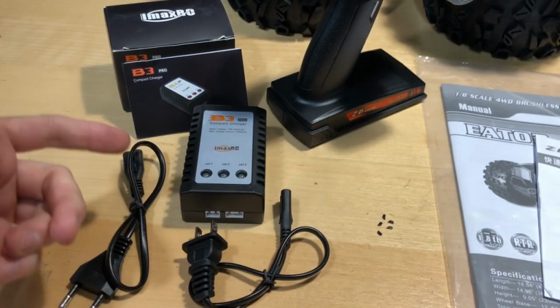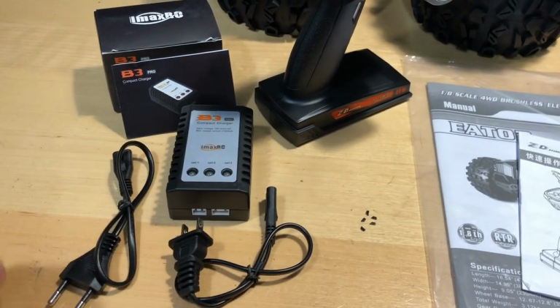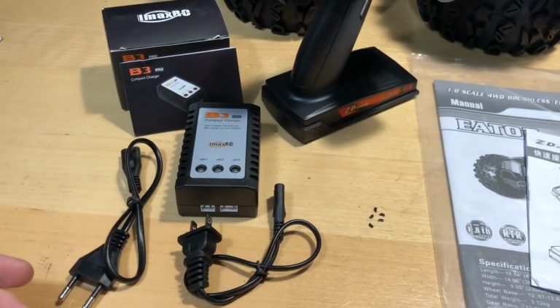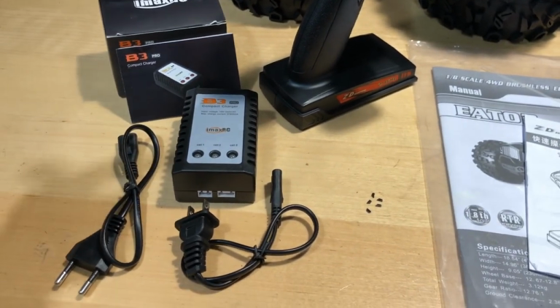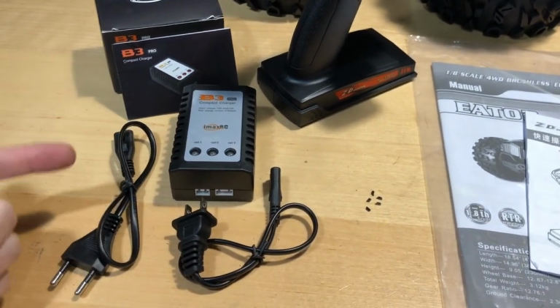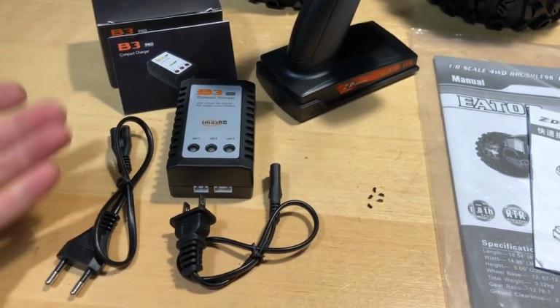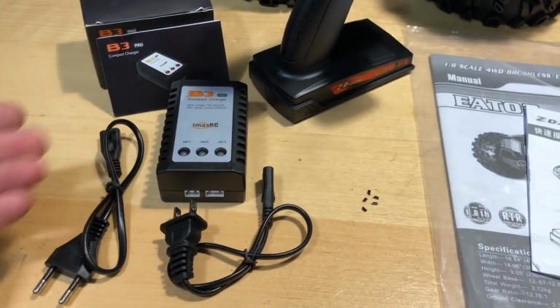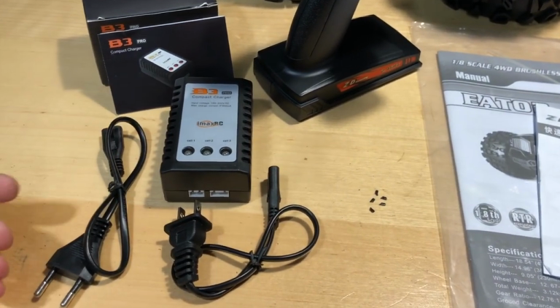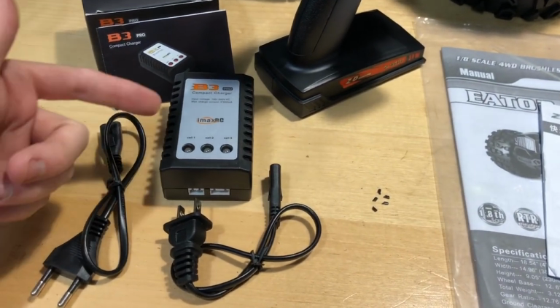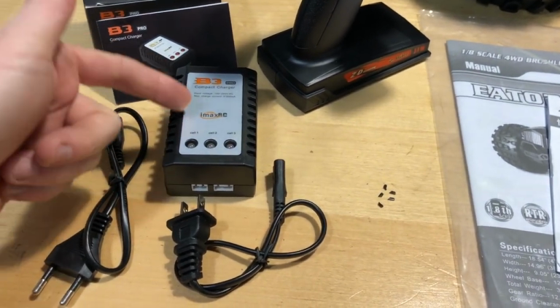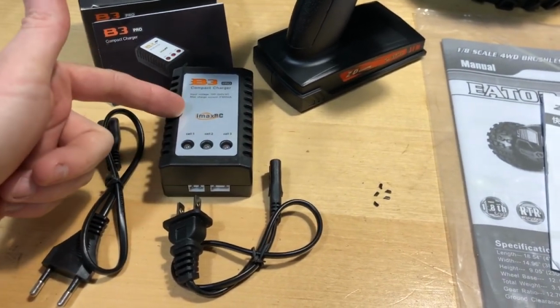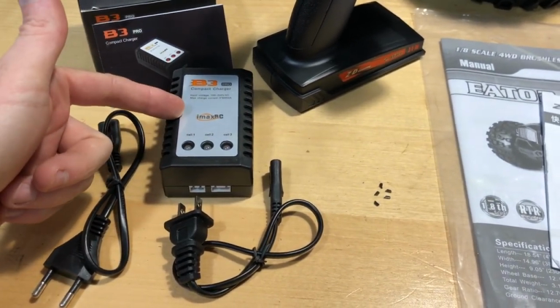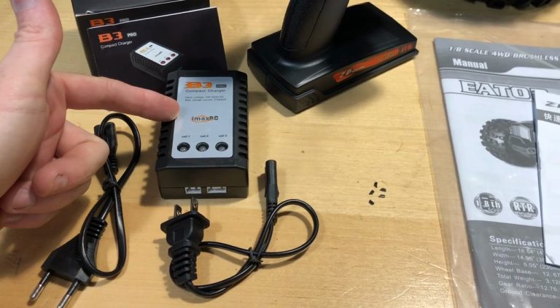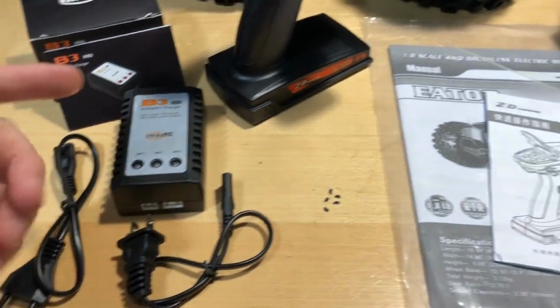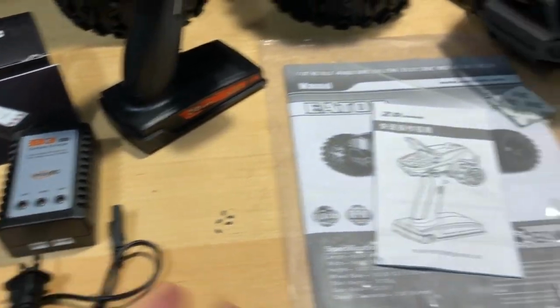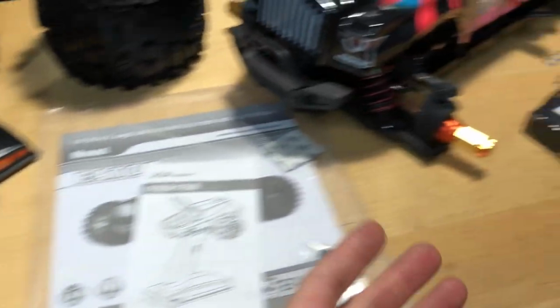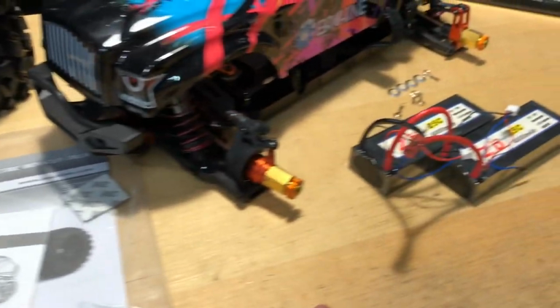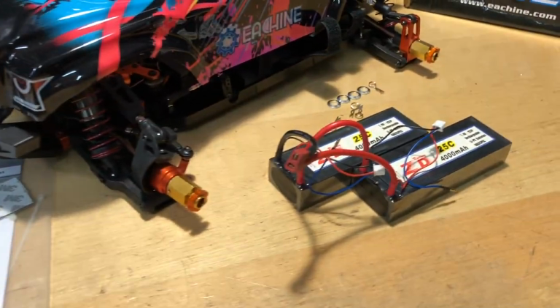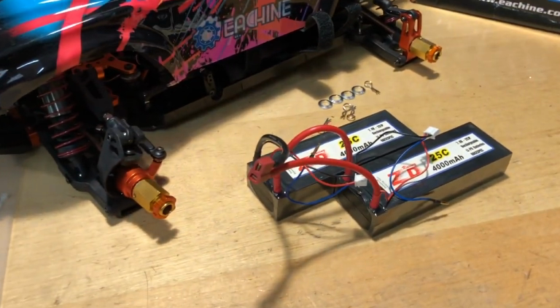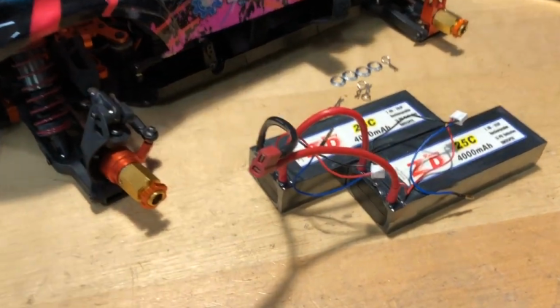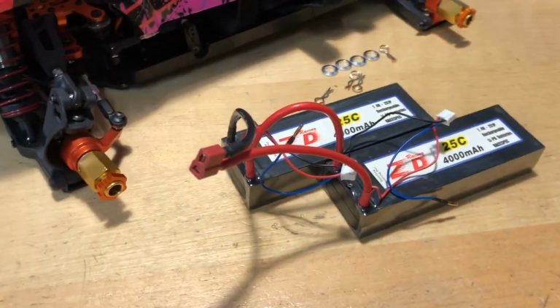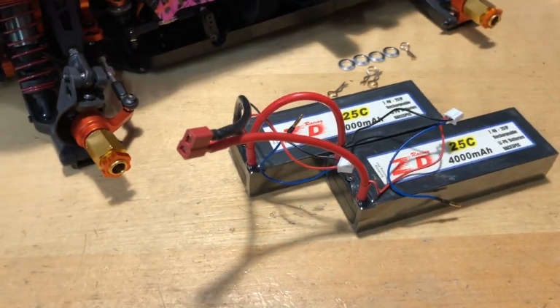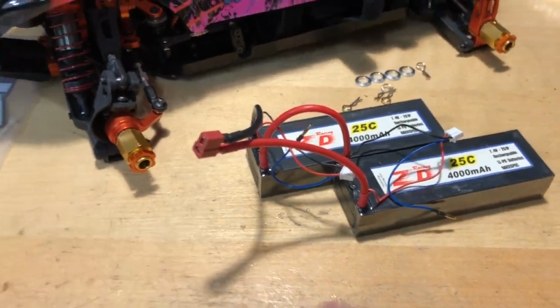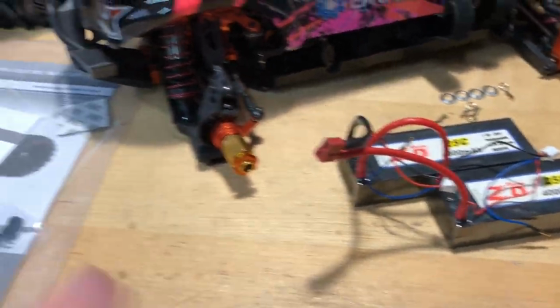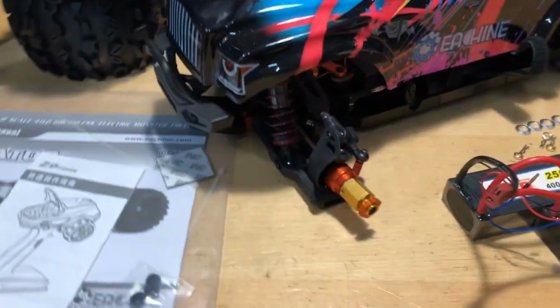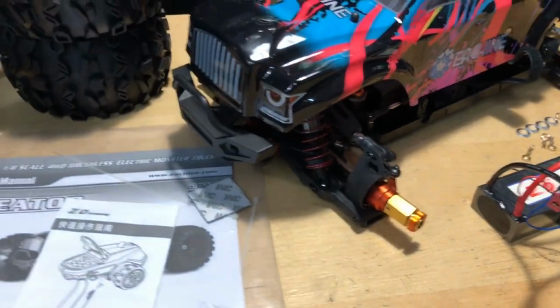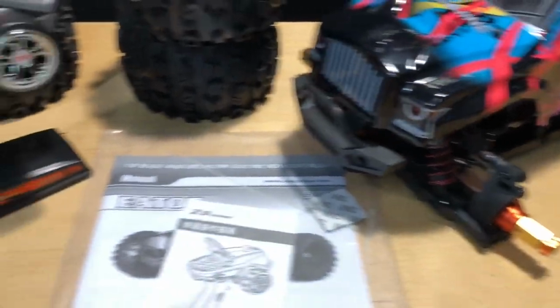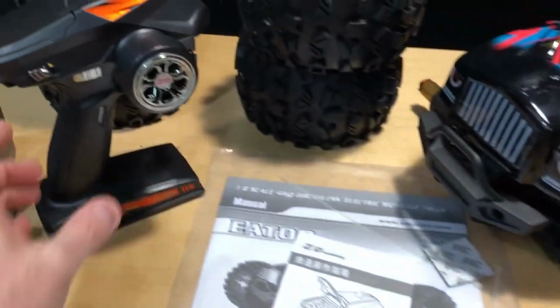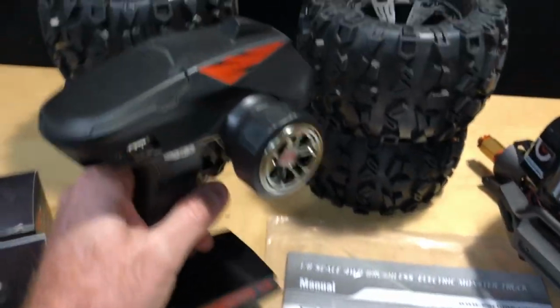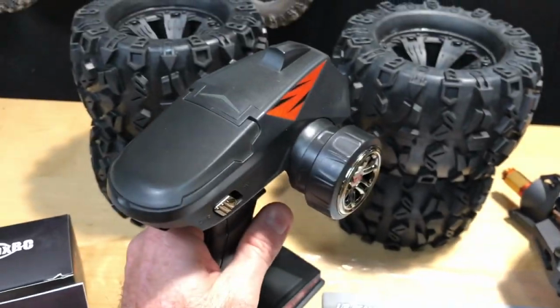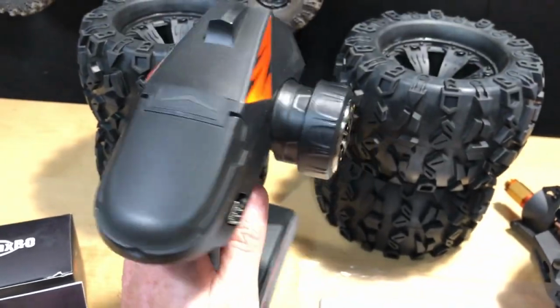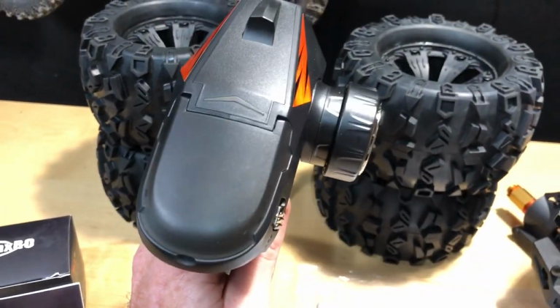If you're new to the hobby, this will at least get you started. You'll have the charger, and it even comes with two LiPo batteries, which is nice. We'll get into that as far as the batteries go, but as far as the radio goes...